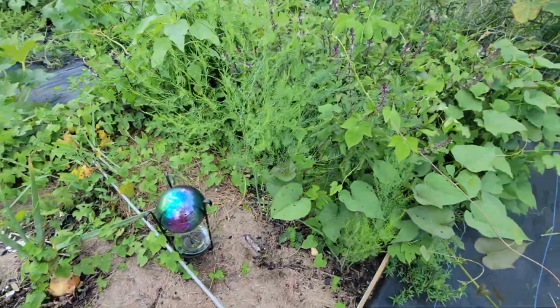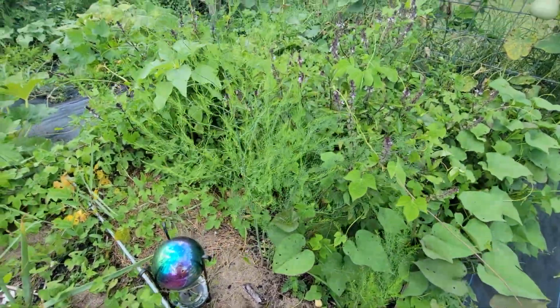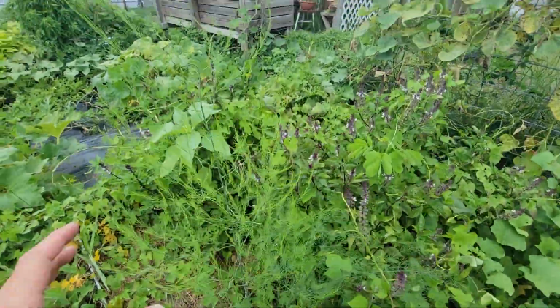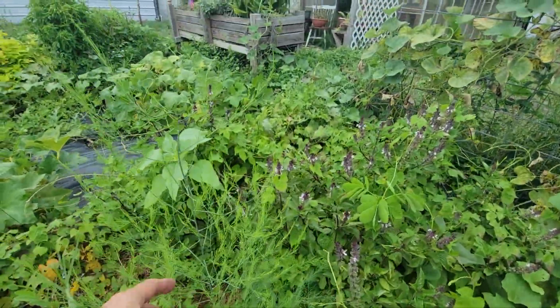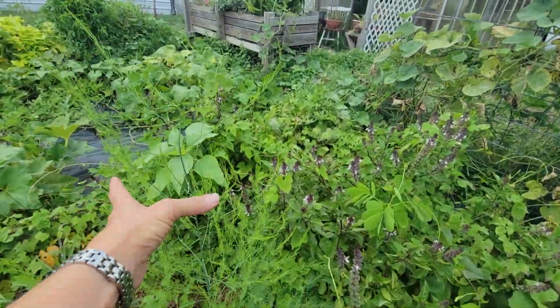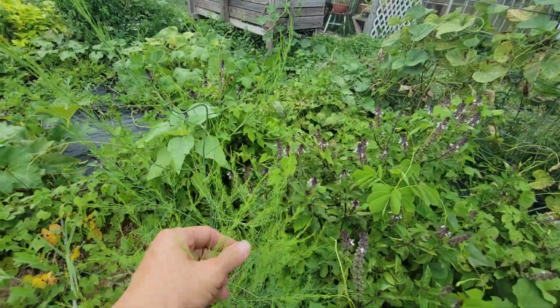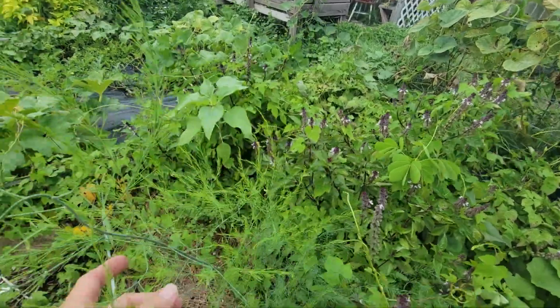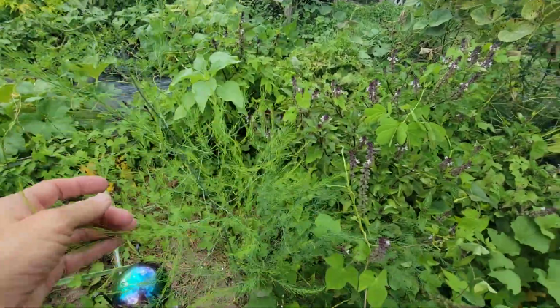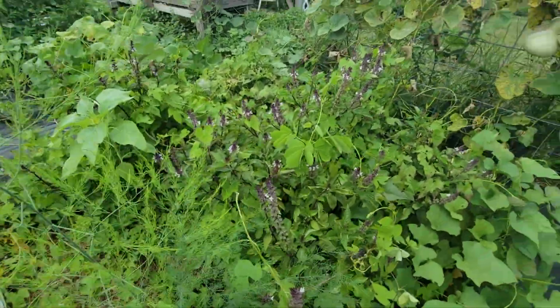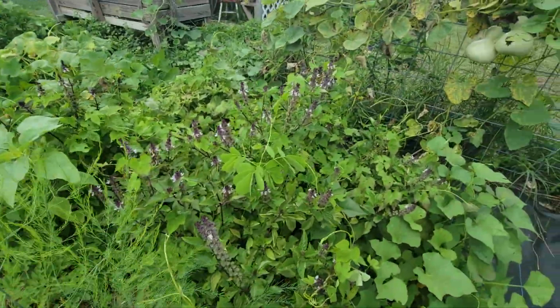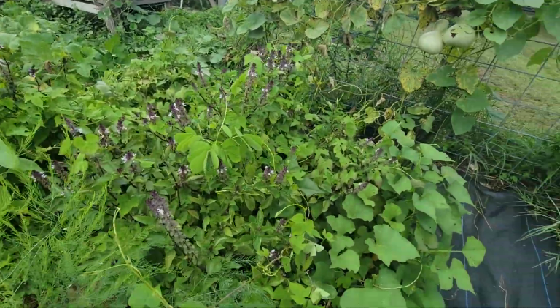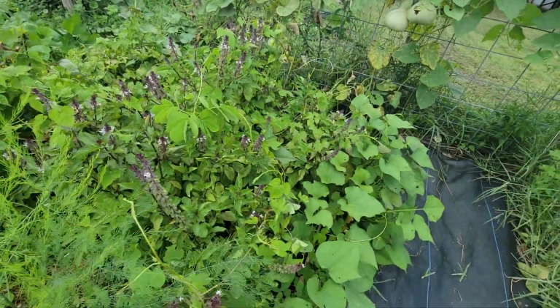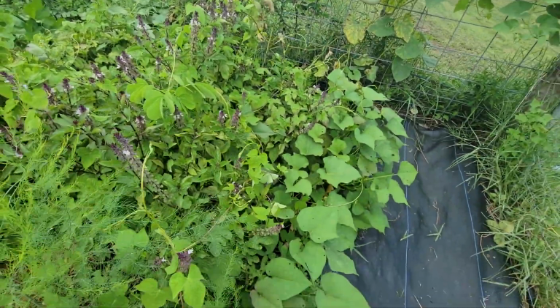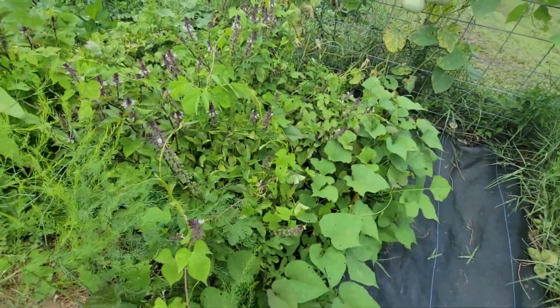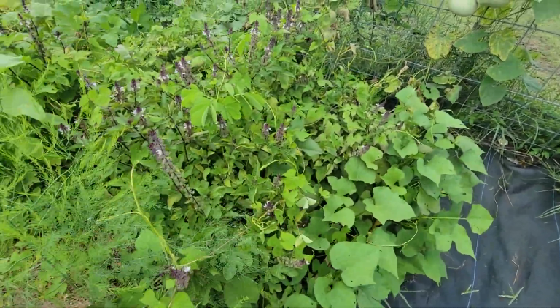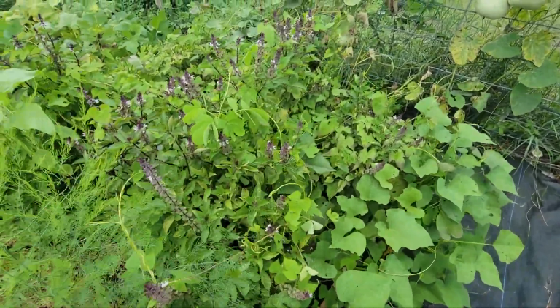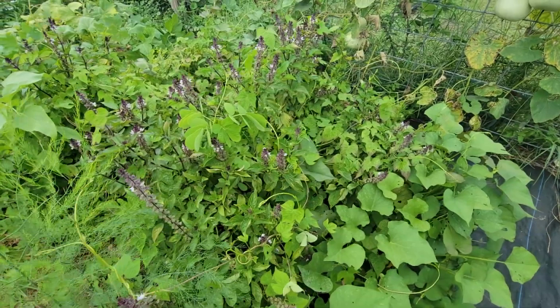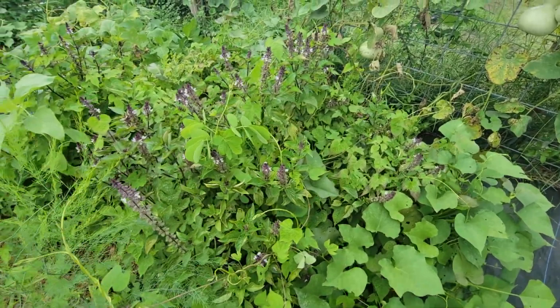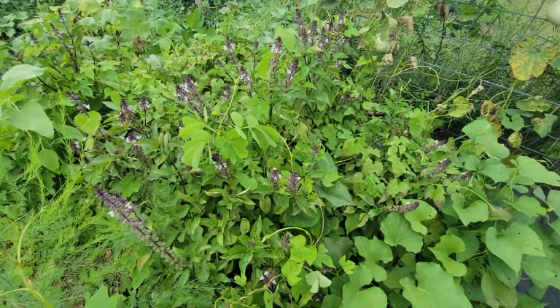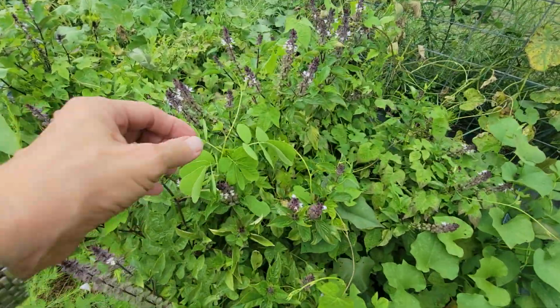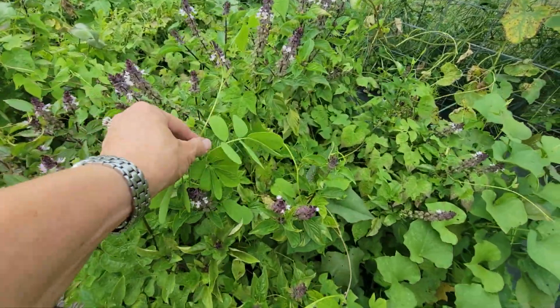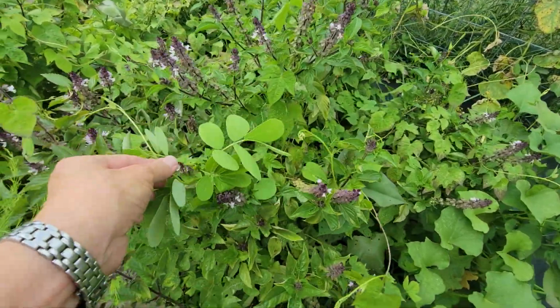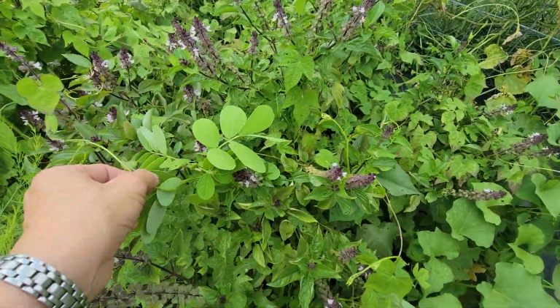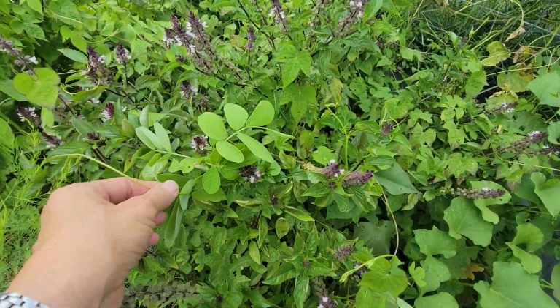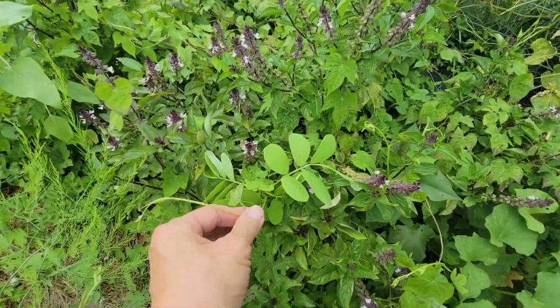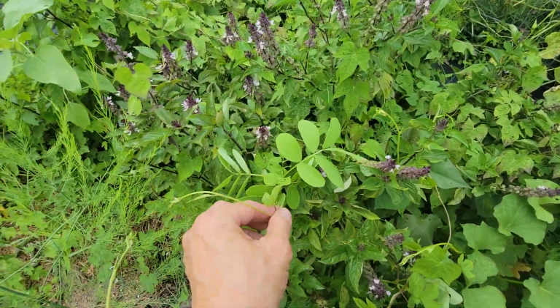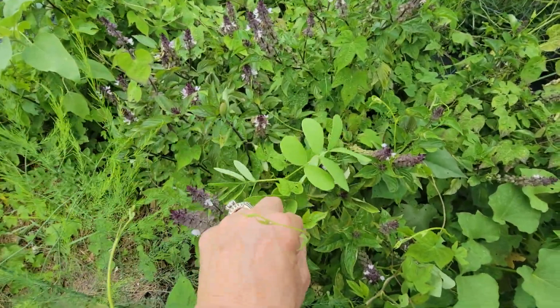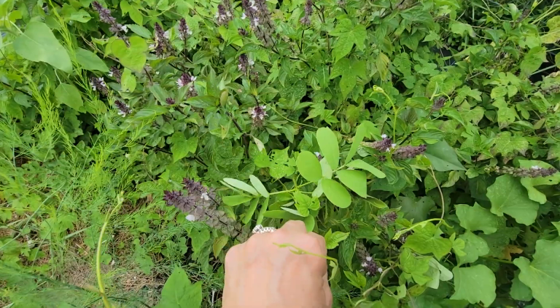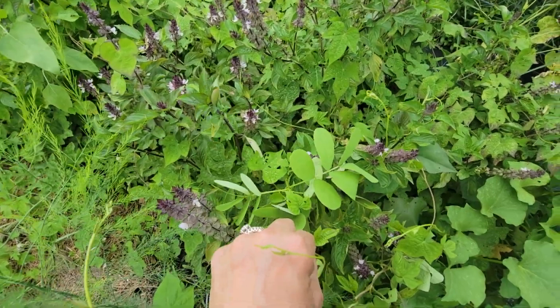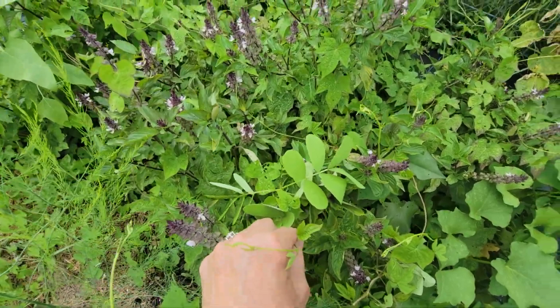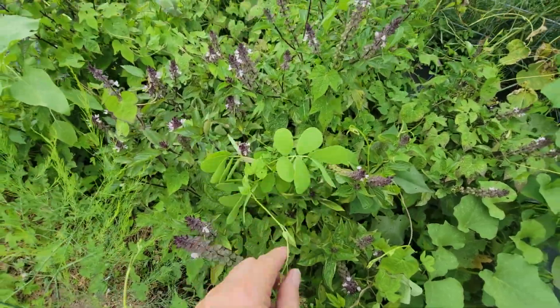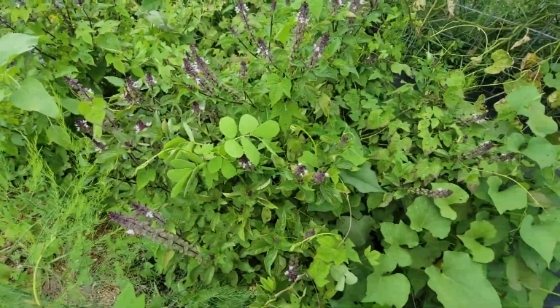This is my asparagus — it's gotten really tall and looks really good. It's in here with a bunch of sweet potatoes and basil. And this is either a weed or a butterfly pea; I'm hoping it's a butterfly pea.